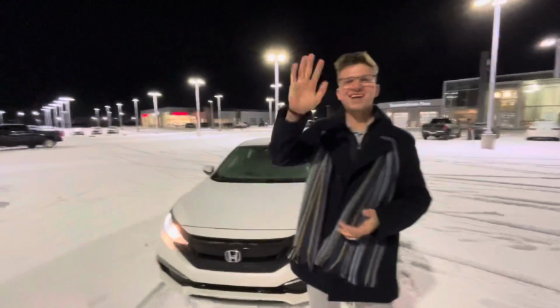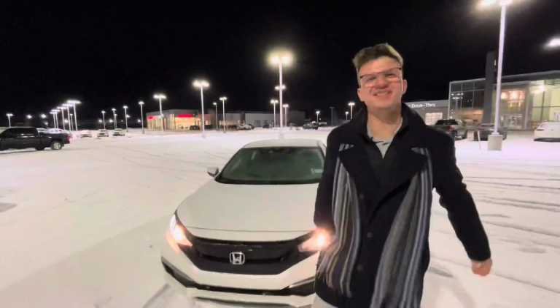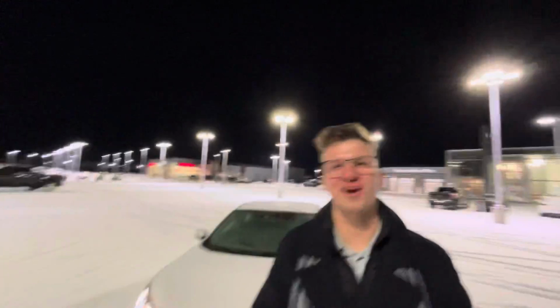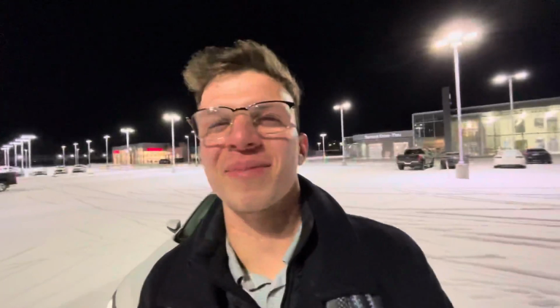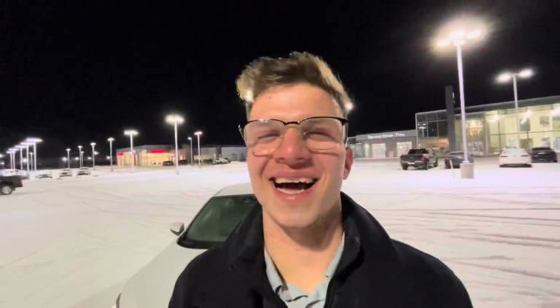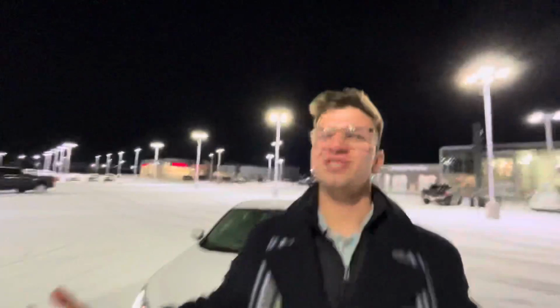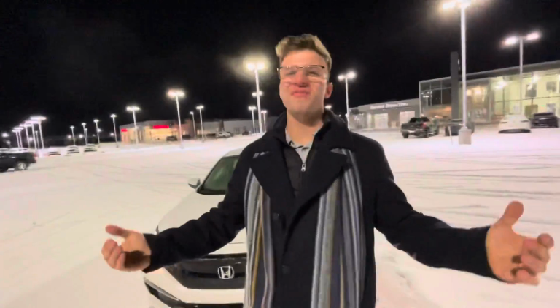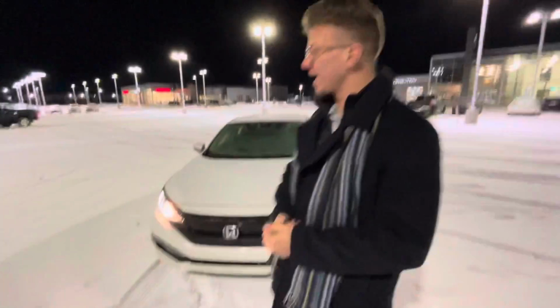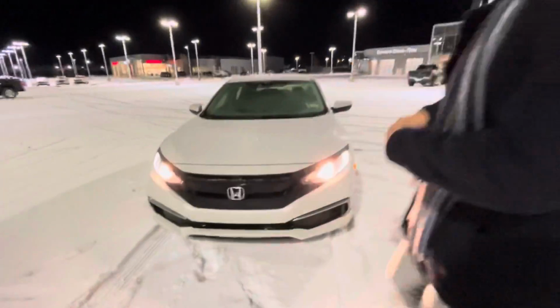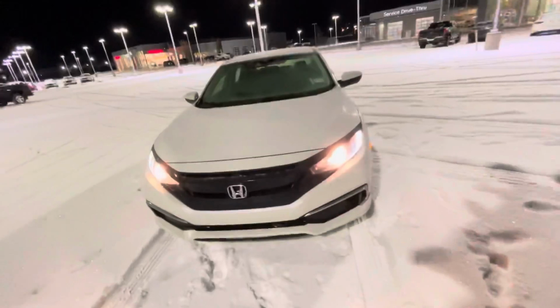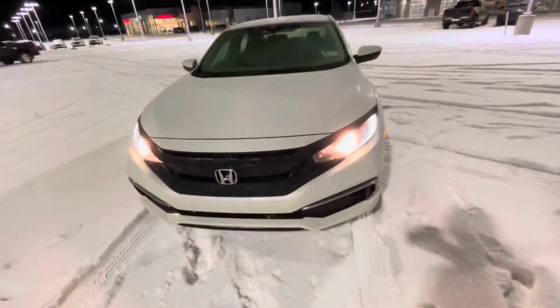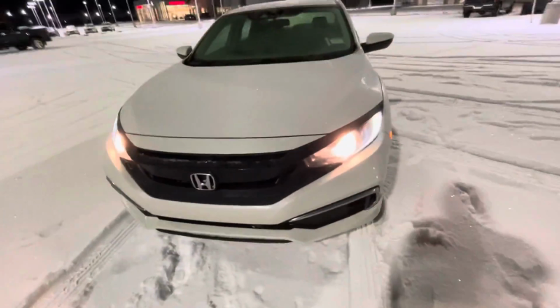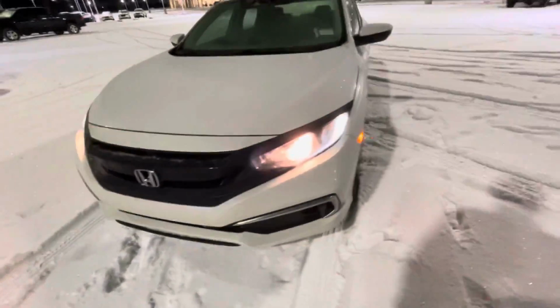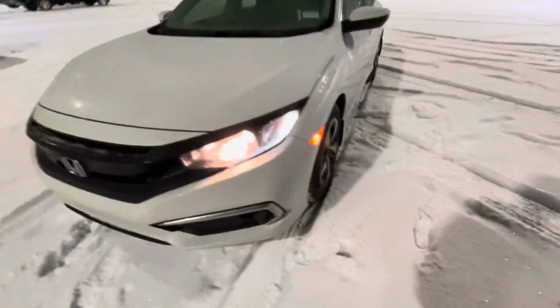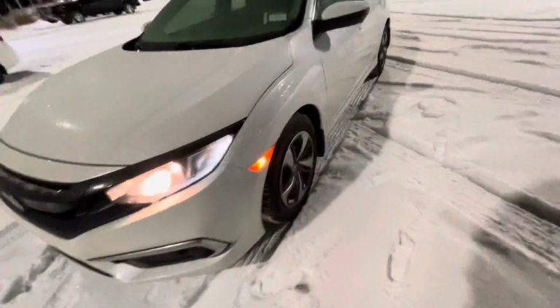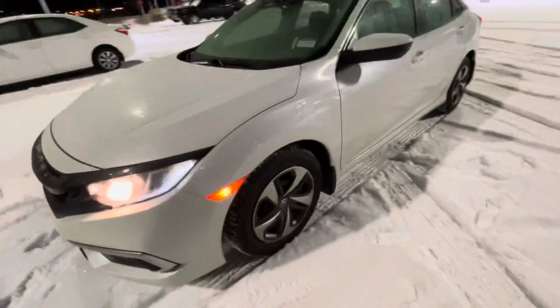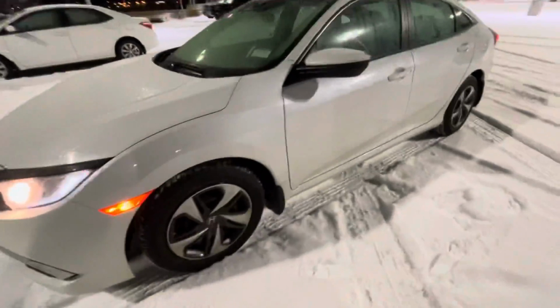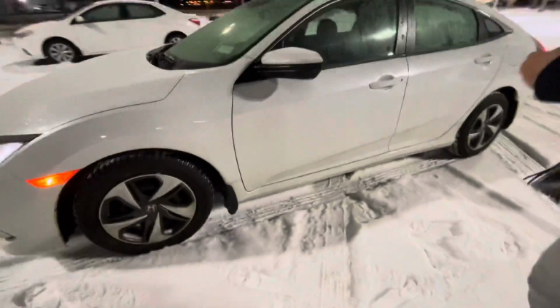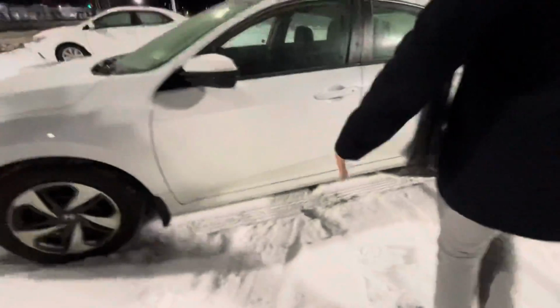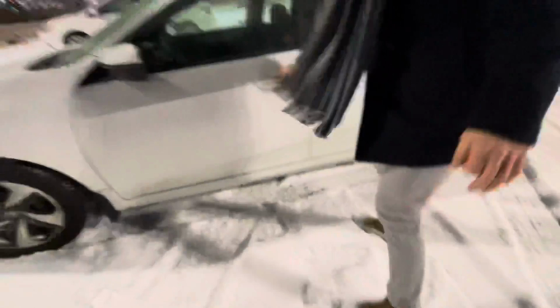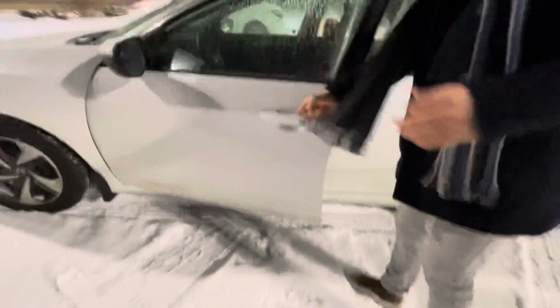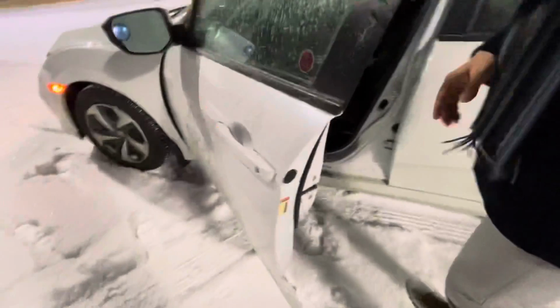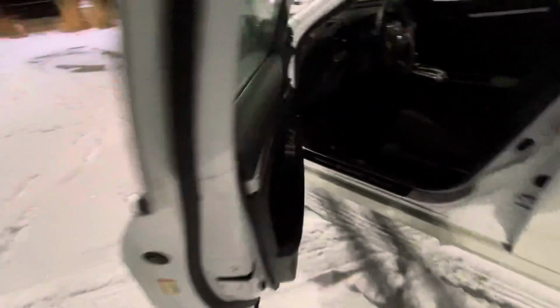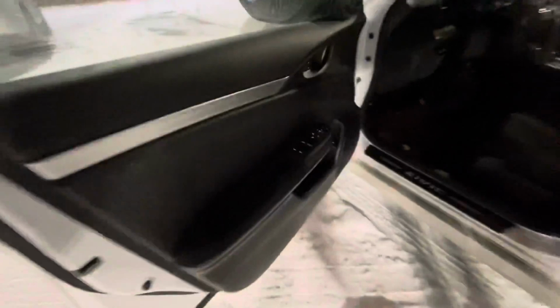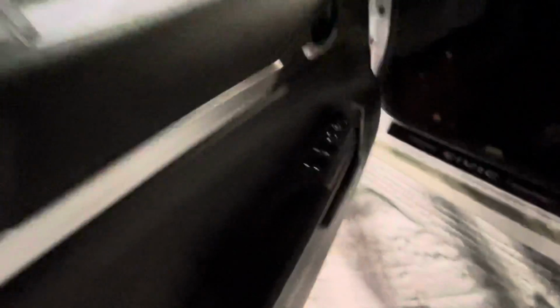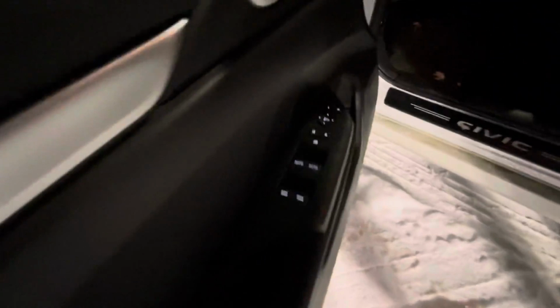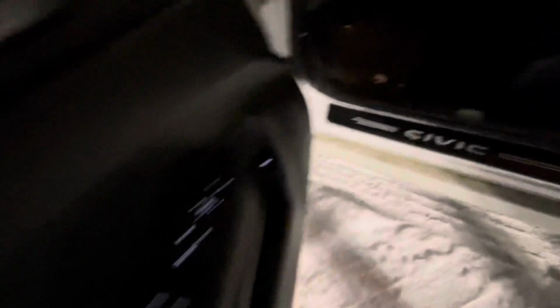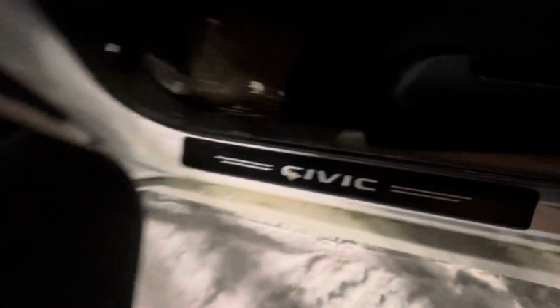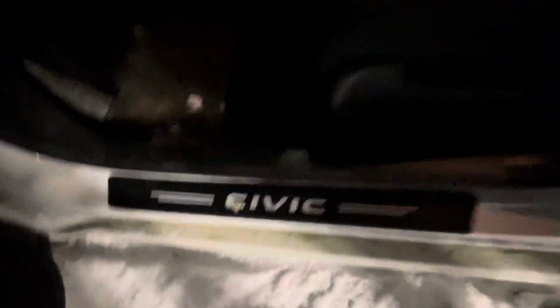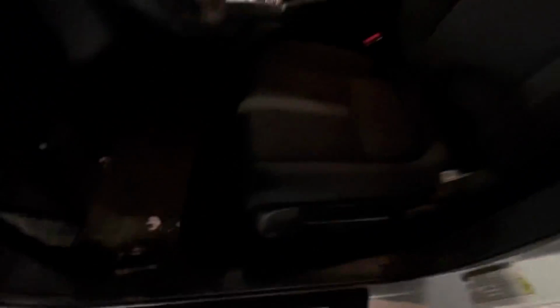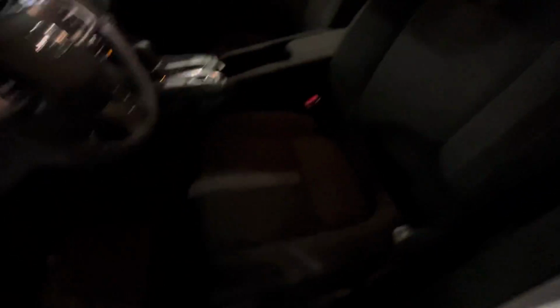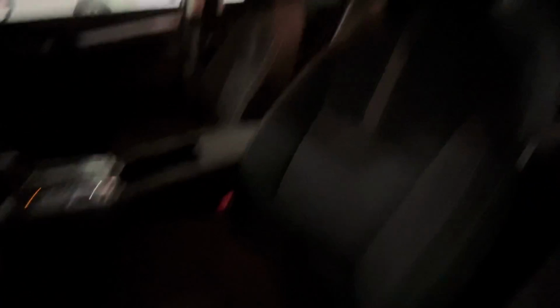Hello there, it's Mark here from LA Mazda. Just wanted to put a face to the name. This 2021 Honda Civic LX is absolutely gorgeous. Coming on the inside here, you get power locks, windows and mirrors, and your premium cloth interior.